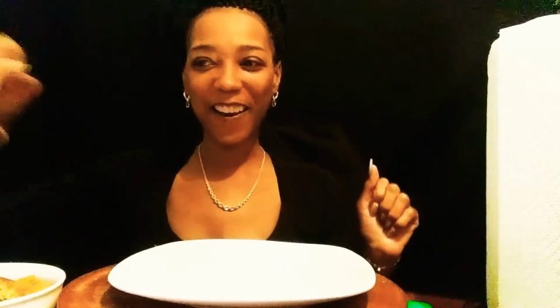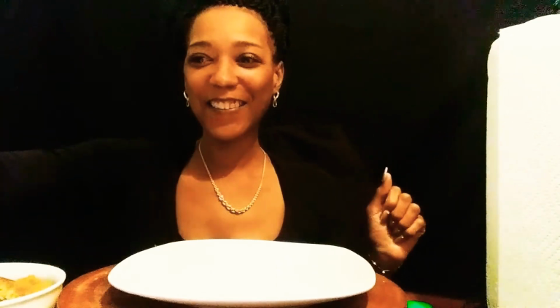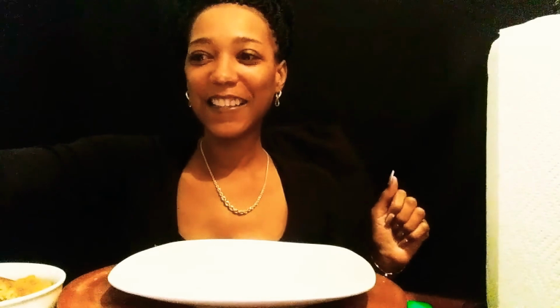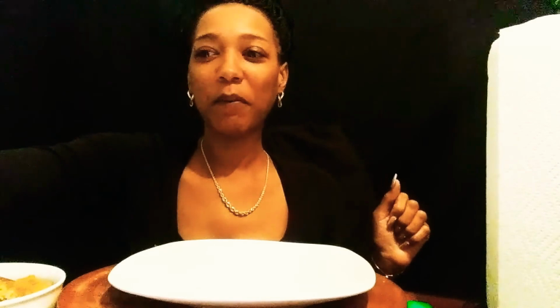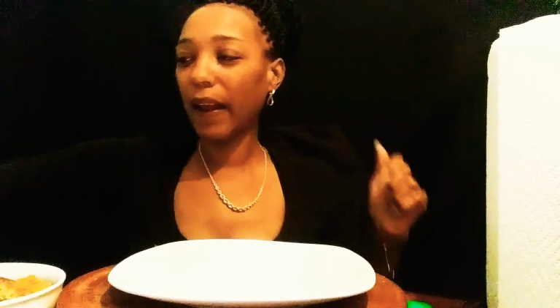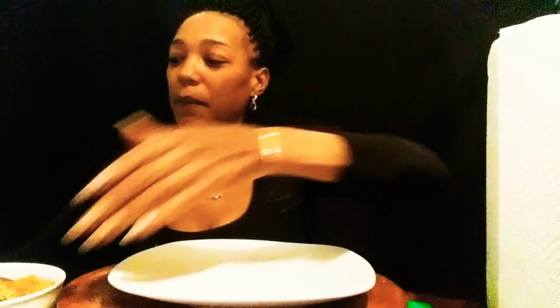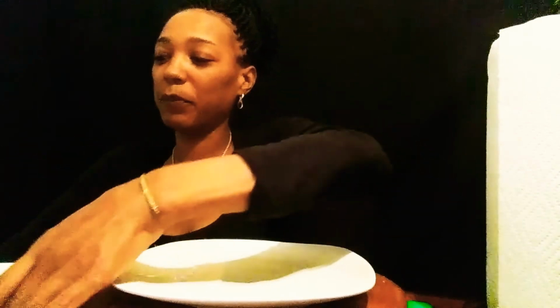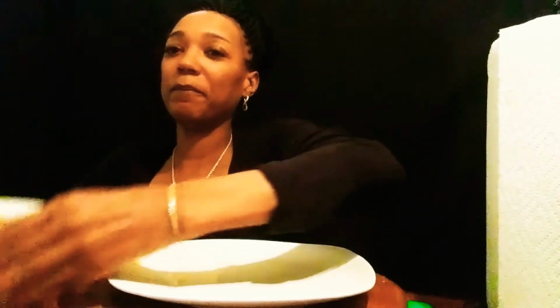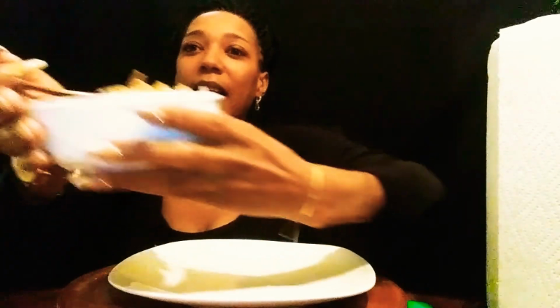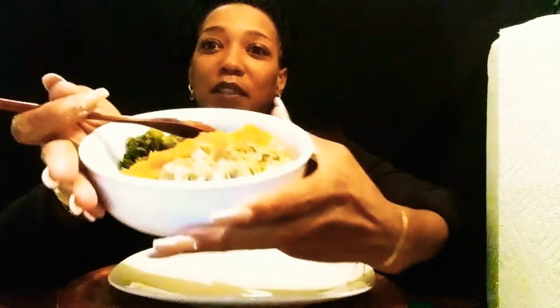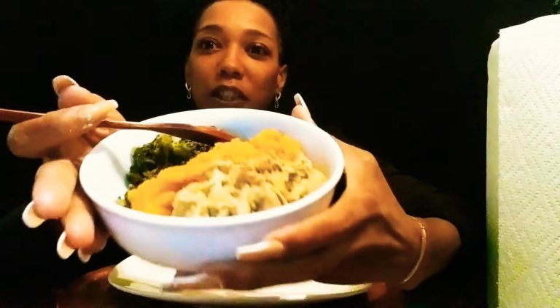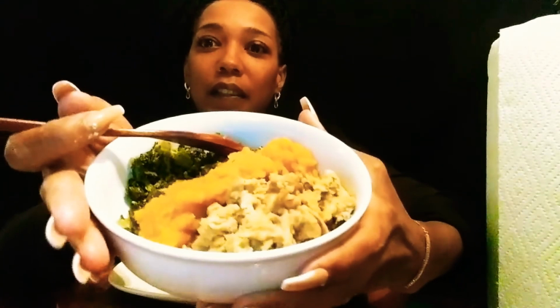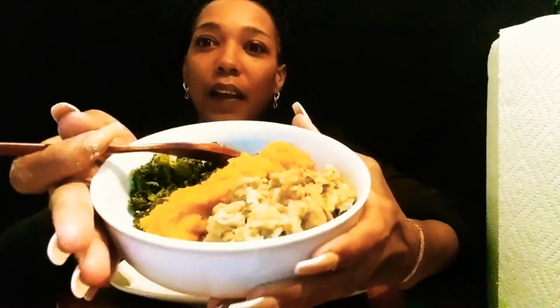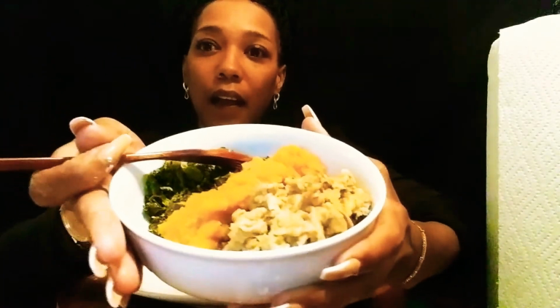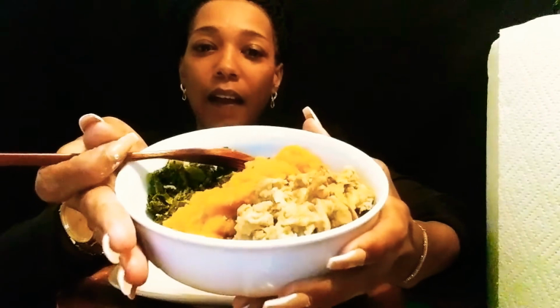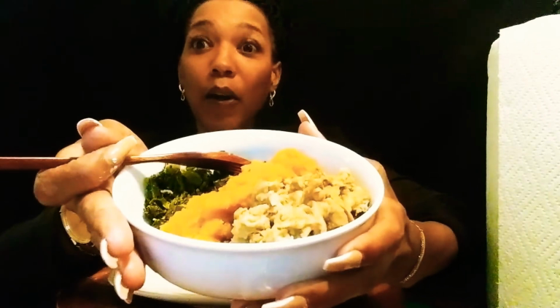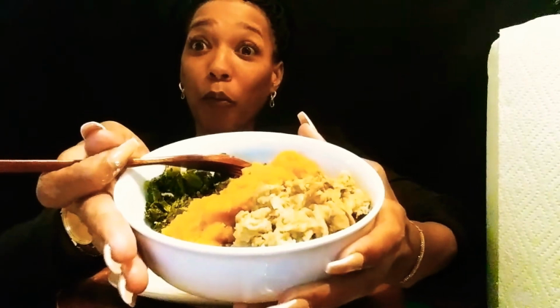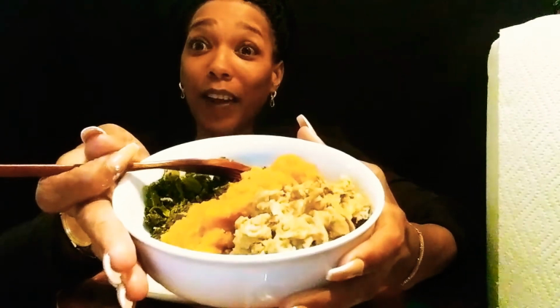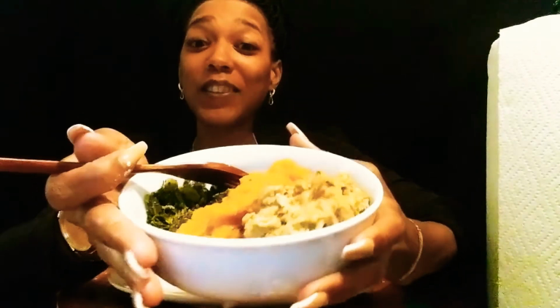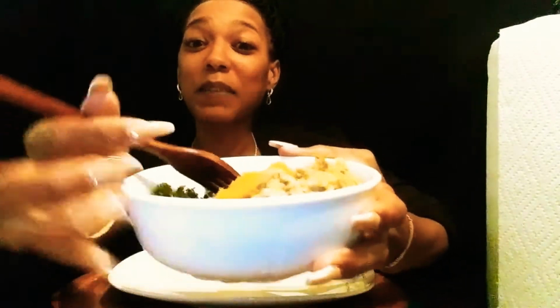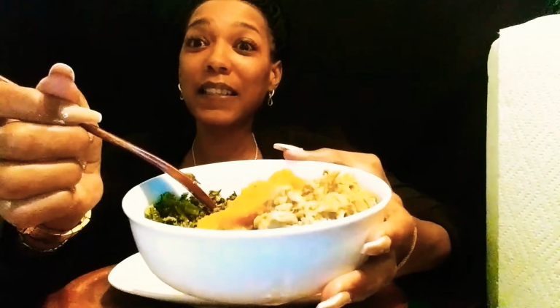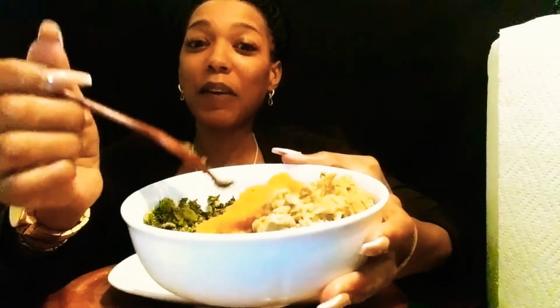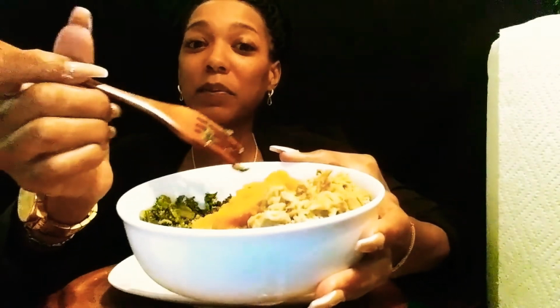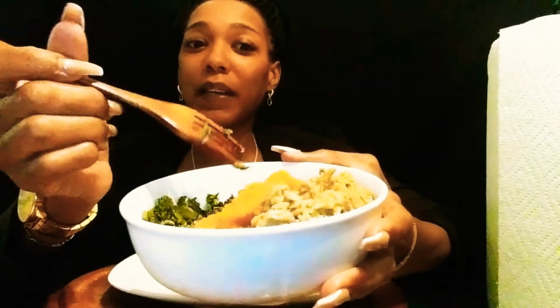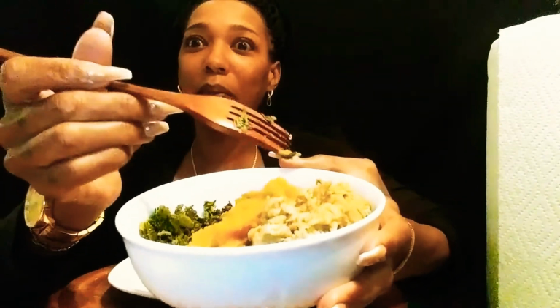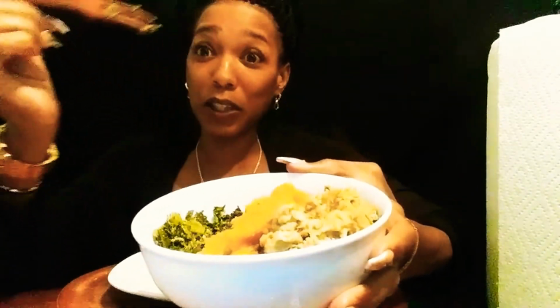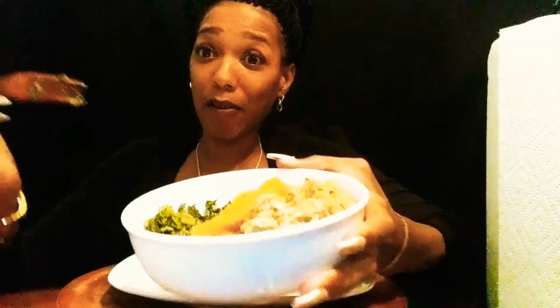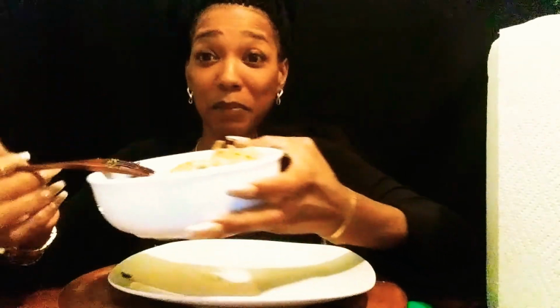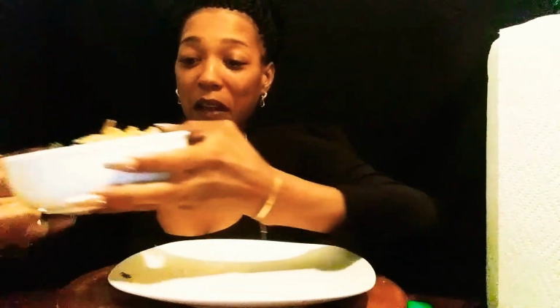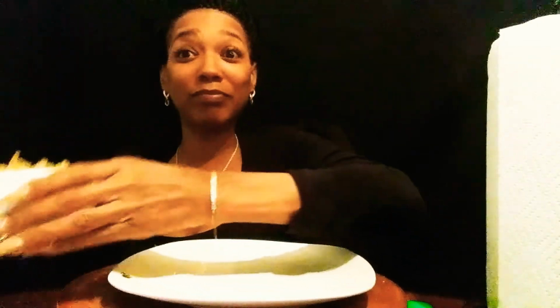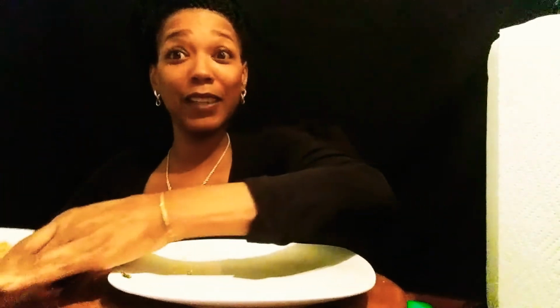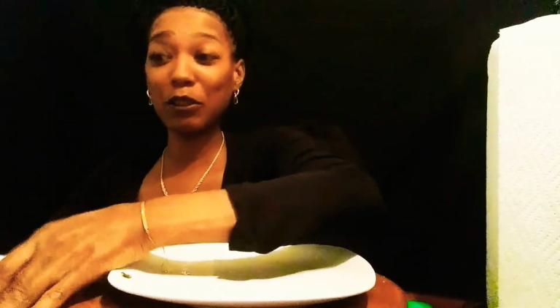Alright y'all, let's get our egg roll going. Let me tell you what we got. It's going to be a soul food chitlin egg roll. We got some greens, we got some sweet potatoes, and we got some chitlins y'all. And we're going to put it in an egg roll. Let's get into it.